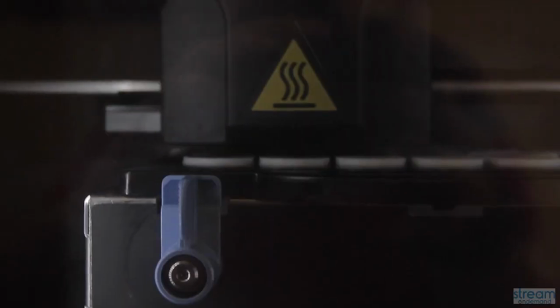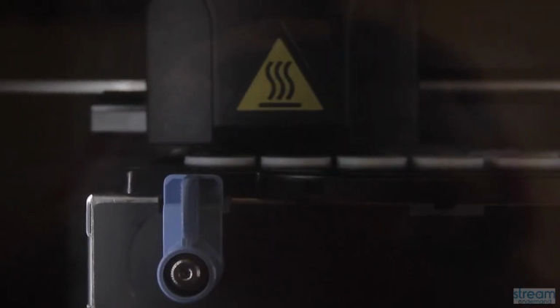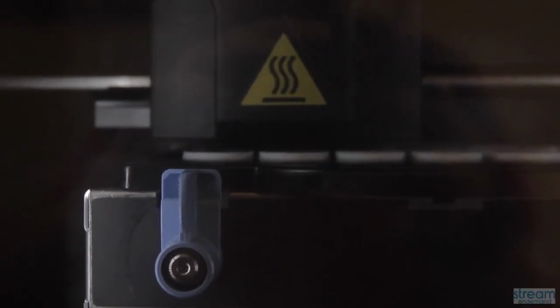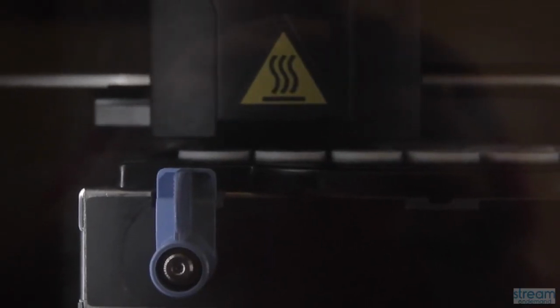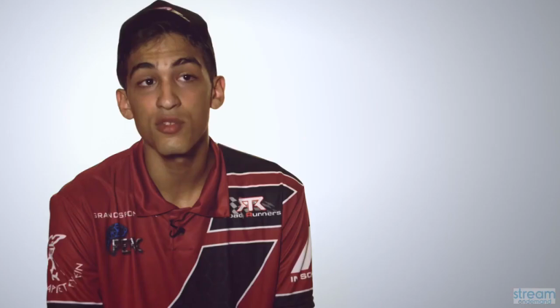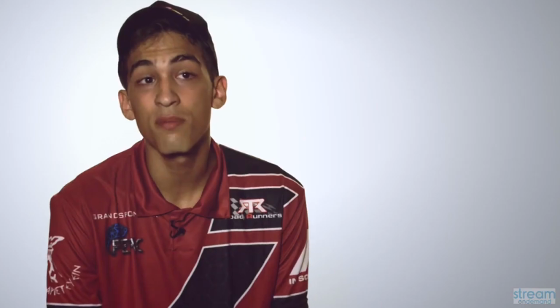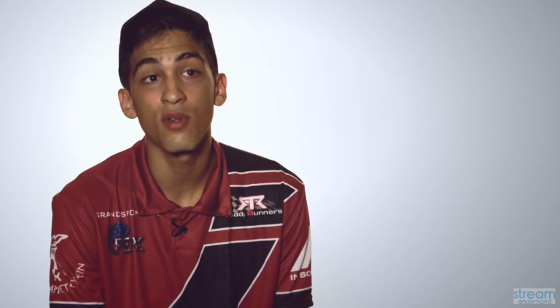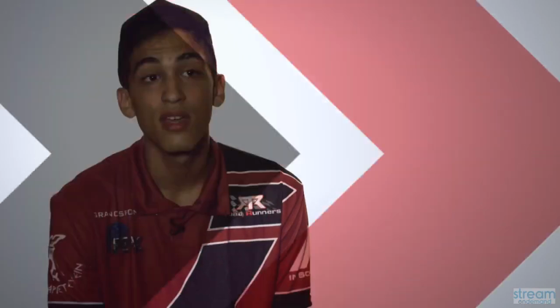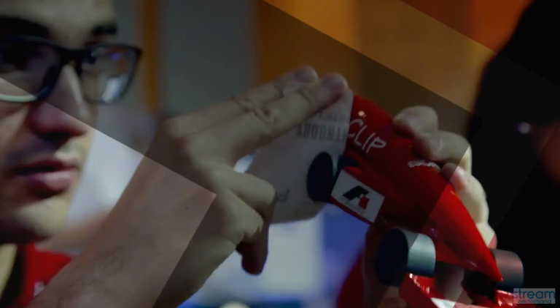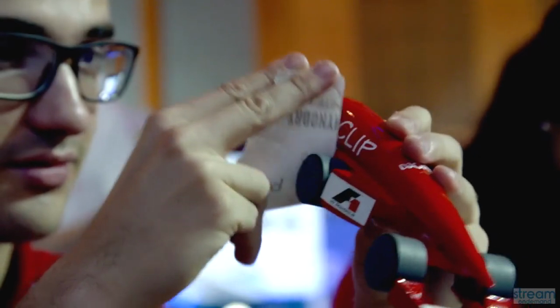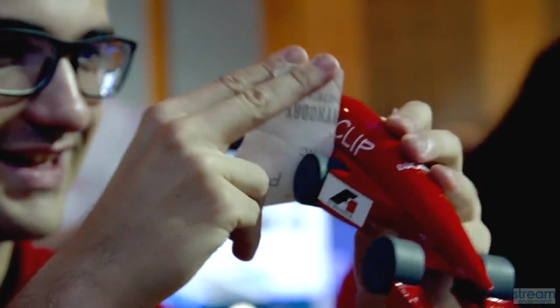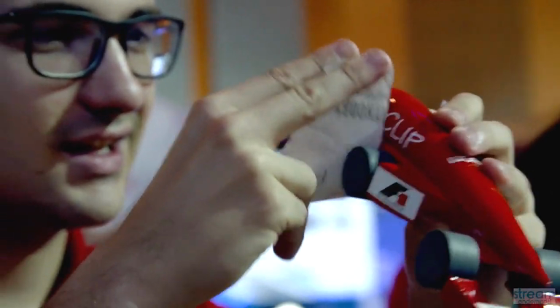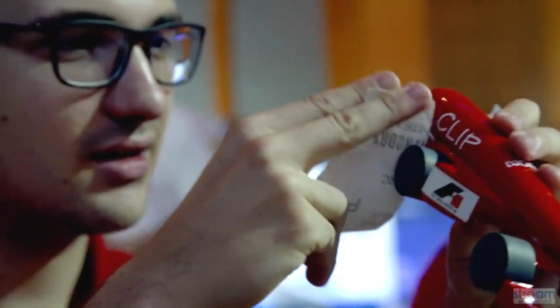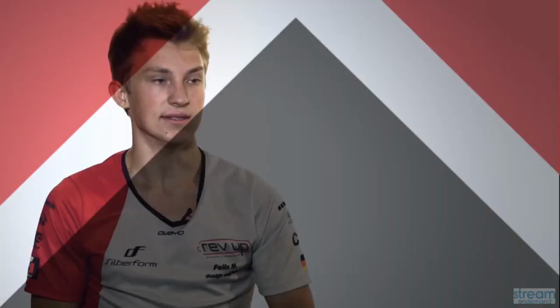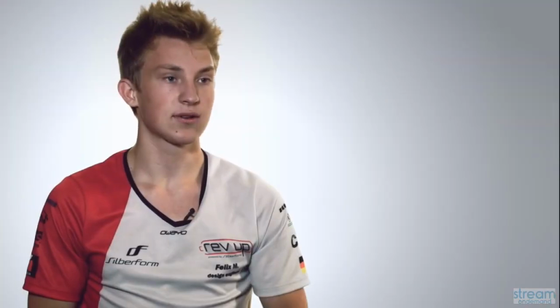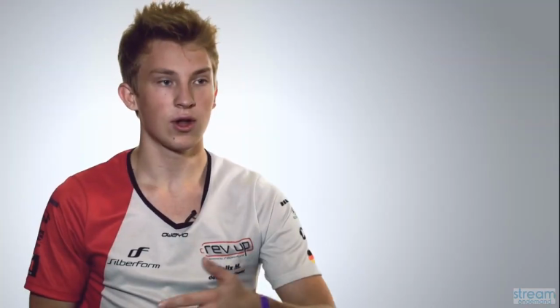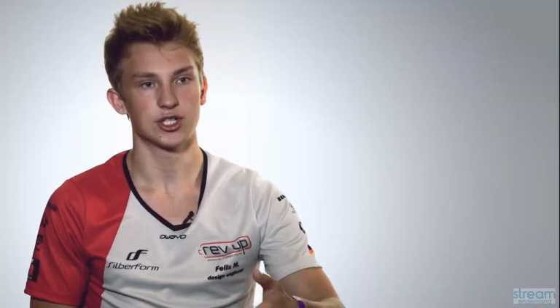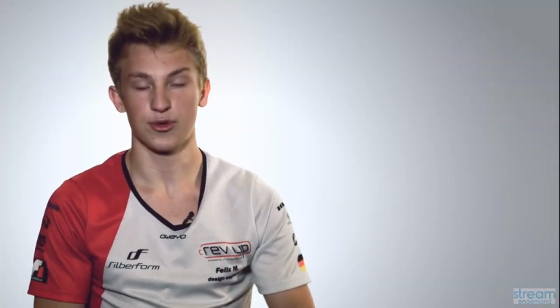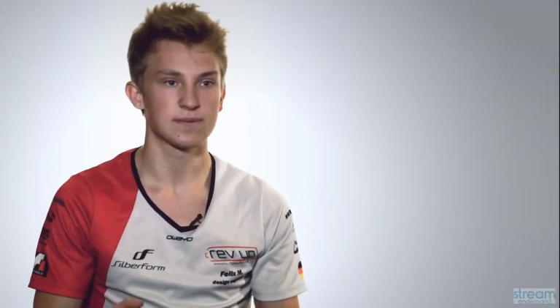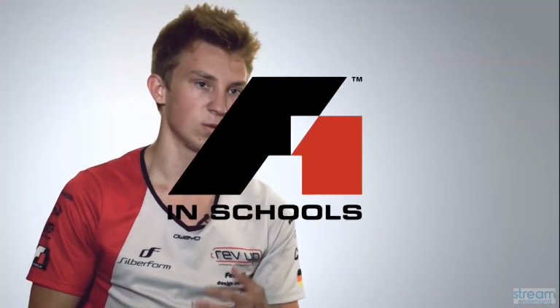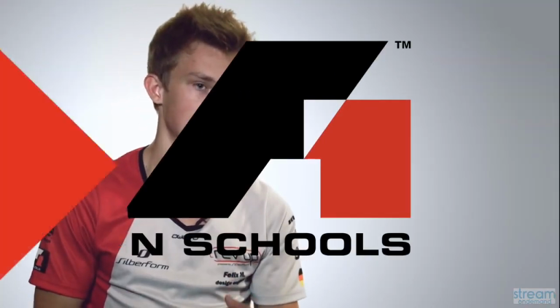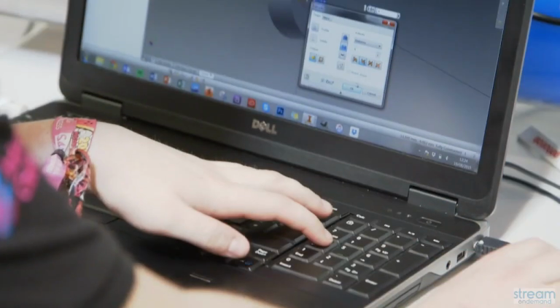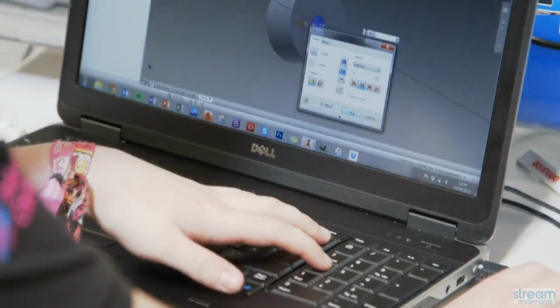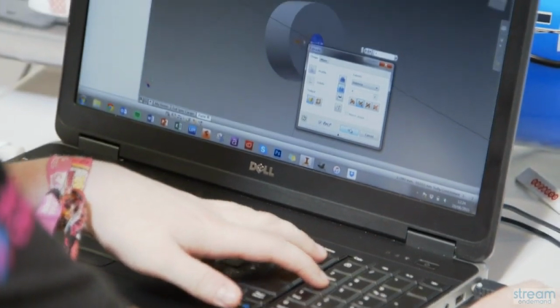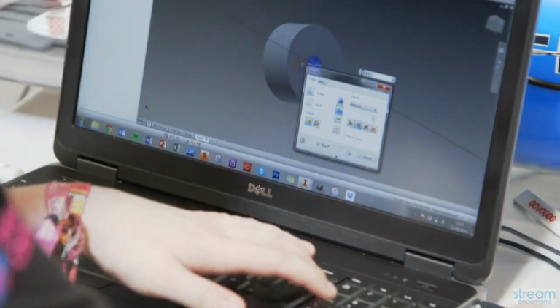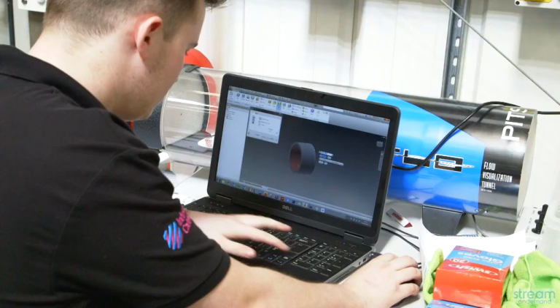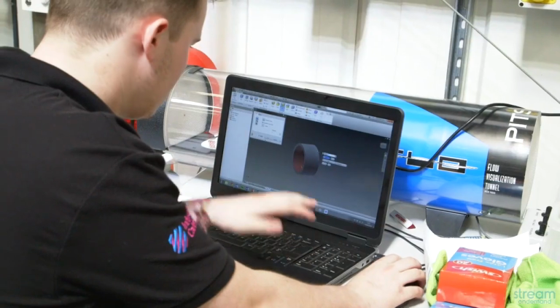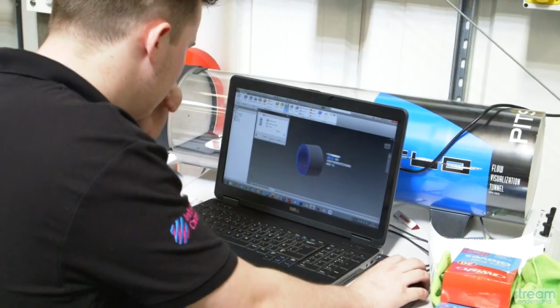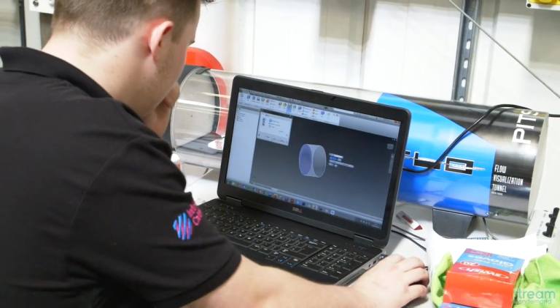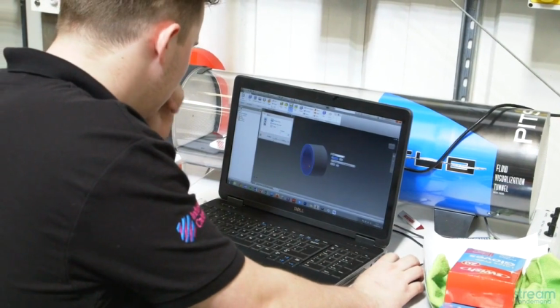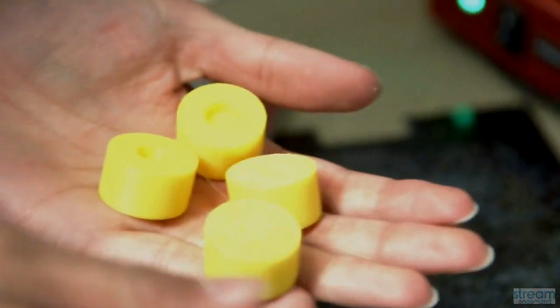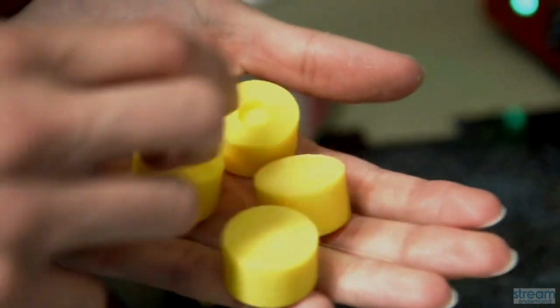We didn't use a 3D printer because with a 3D printer you can never get a perfect circle. As we advanced and got more knowledge about the physics behind the wheels, we also found new partners supporting us and manufacturing better, finer wheels.